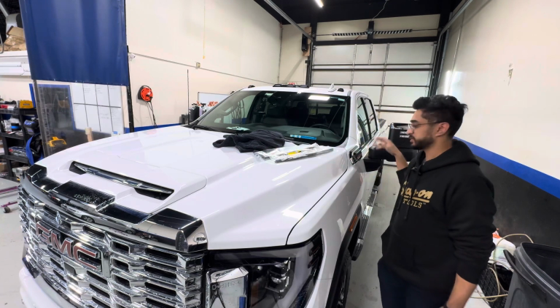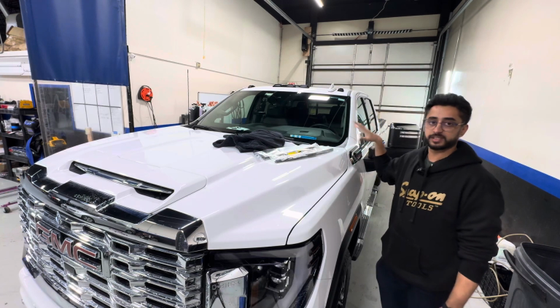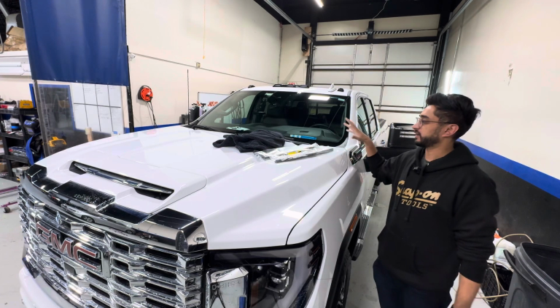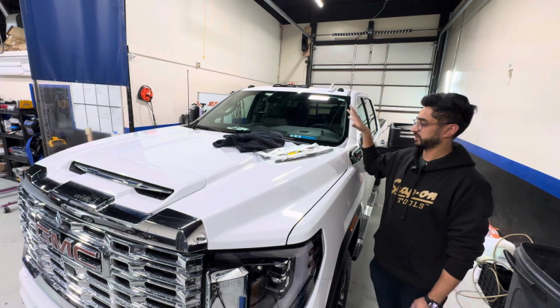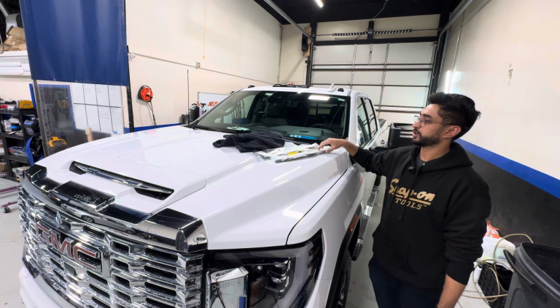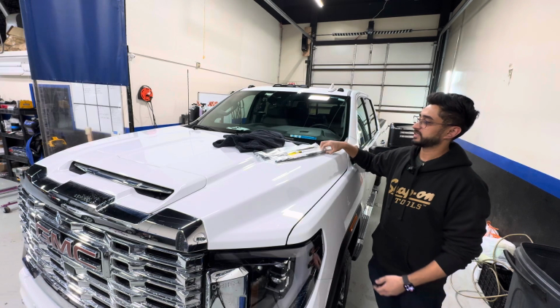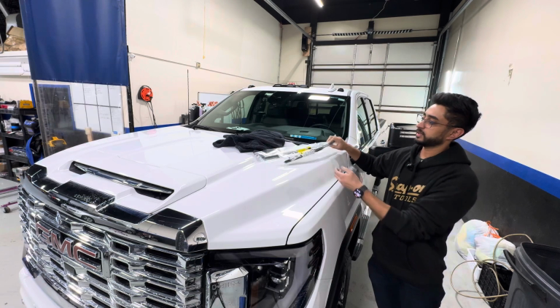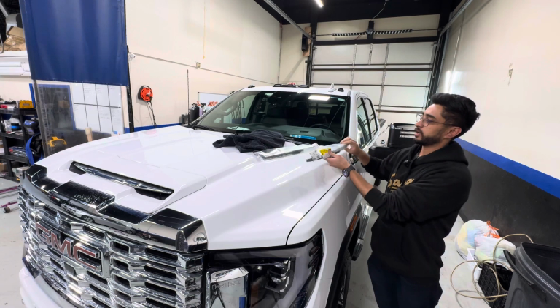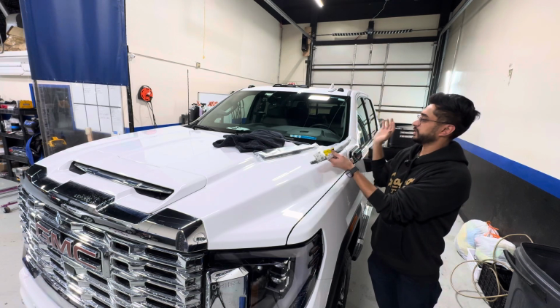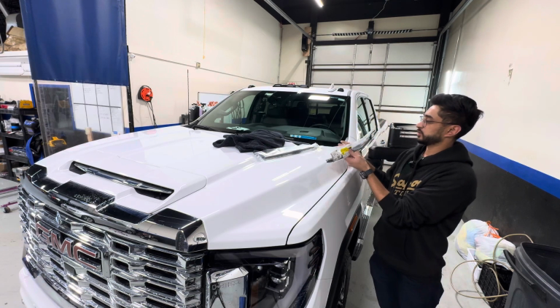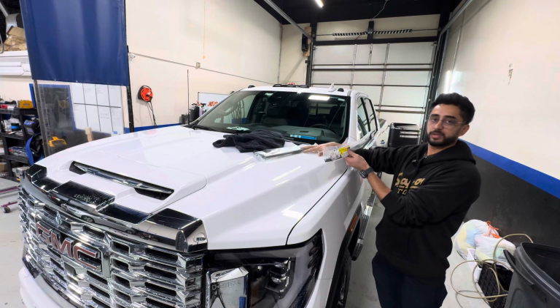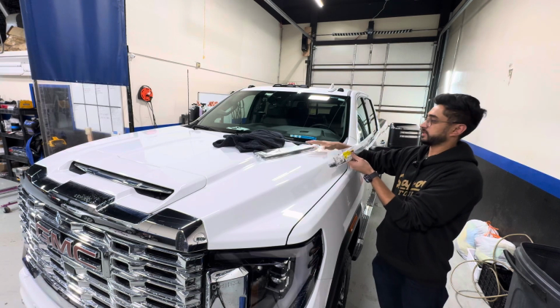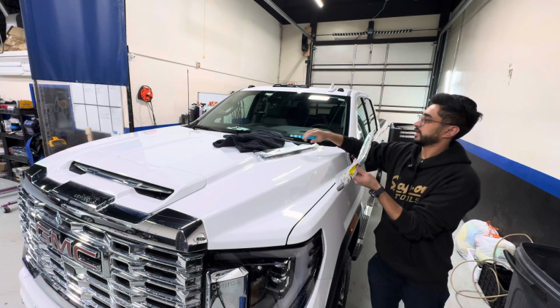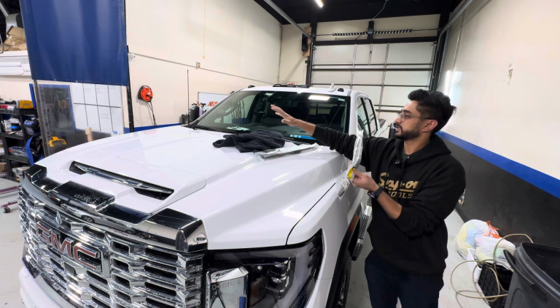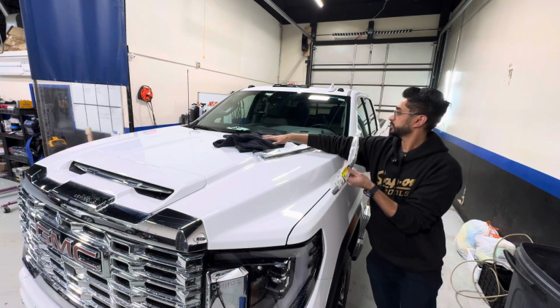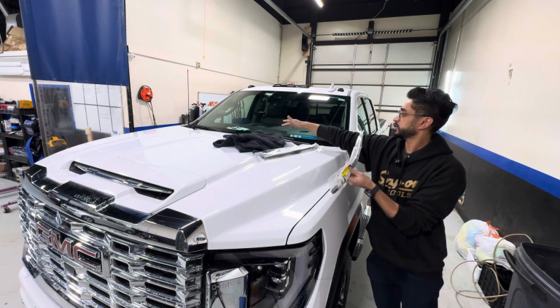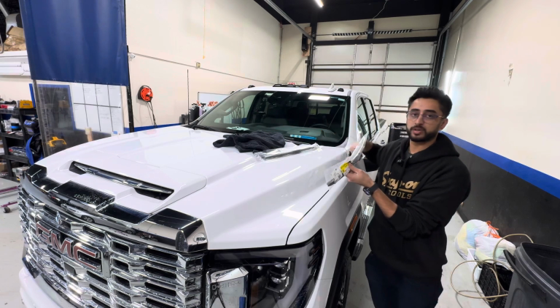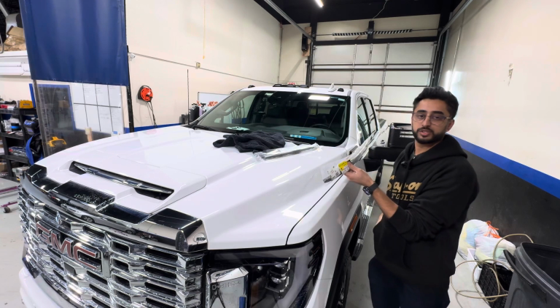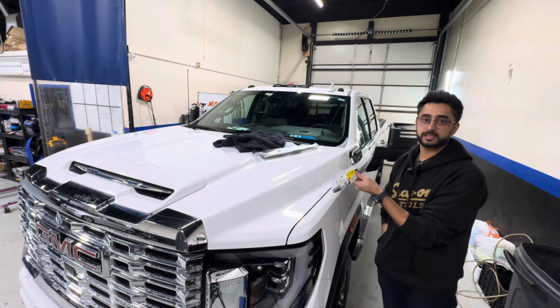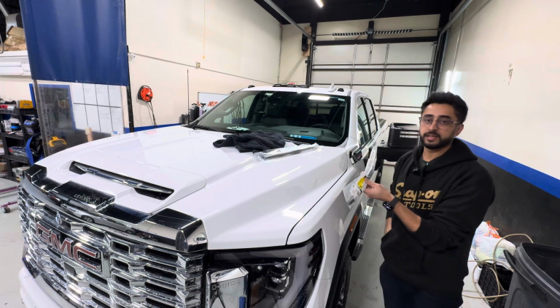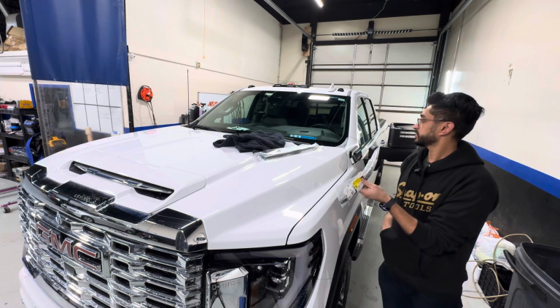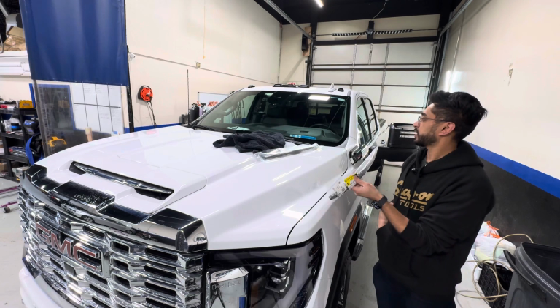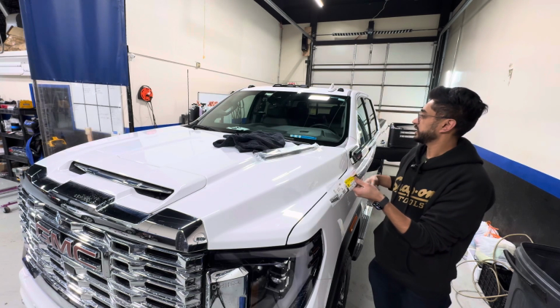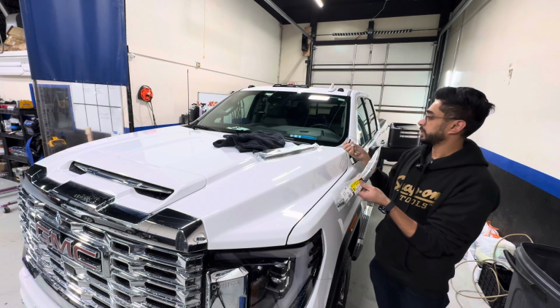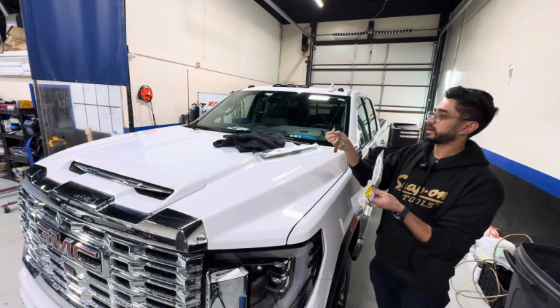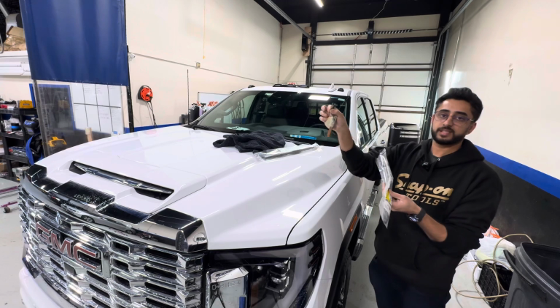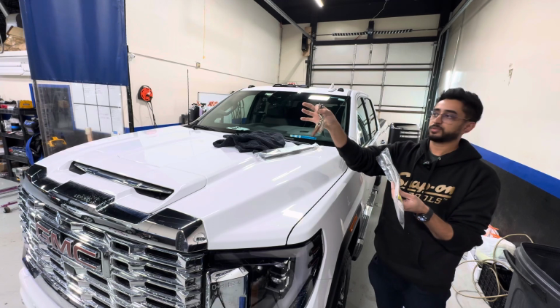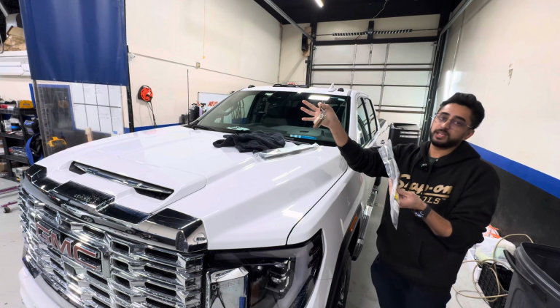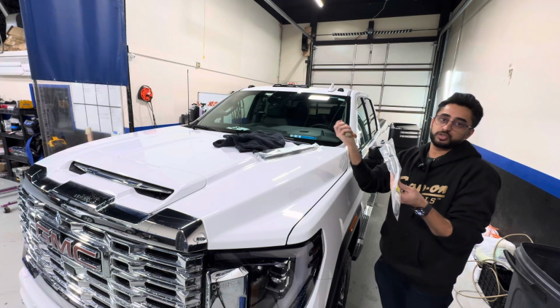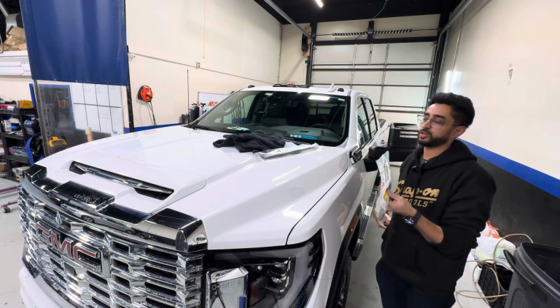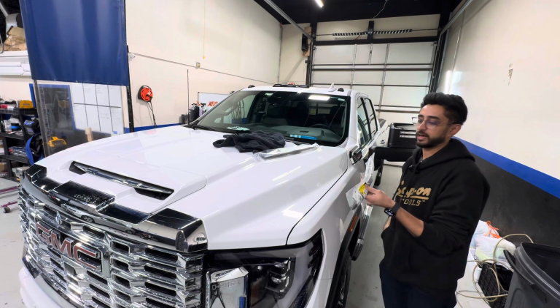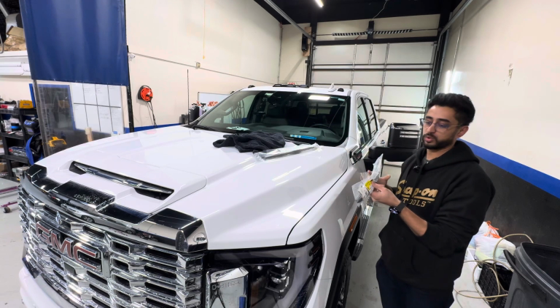This one specifically is a 2500 Duramax diesel and all you're going to need is your wiper blades, a towel just to make sure you don't crack your windshield on accident, and something to pry the old wiper blades off. In this case I'm just going to use a key just to show you that you can use any household equipment.